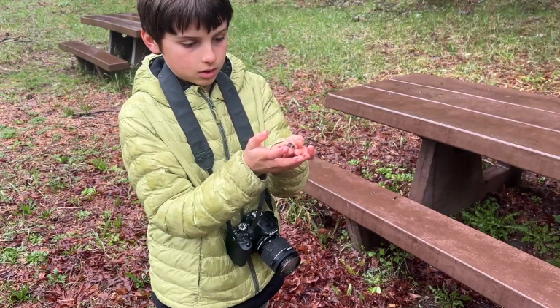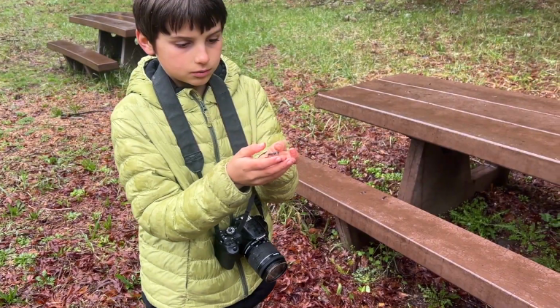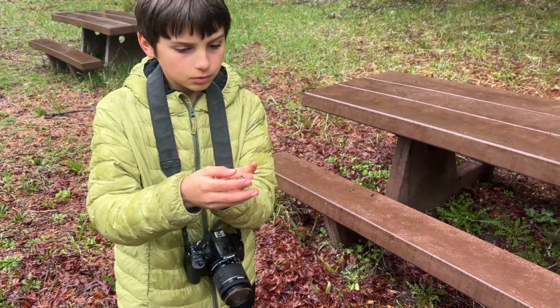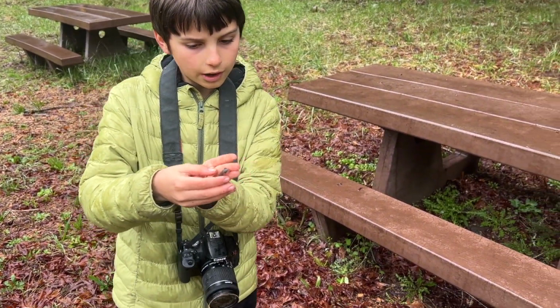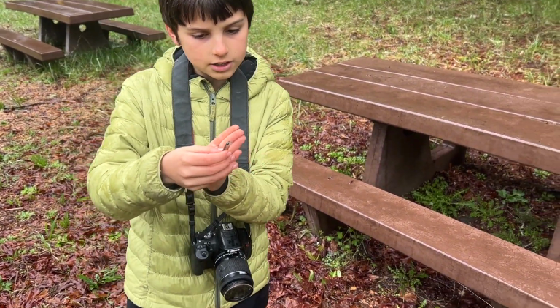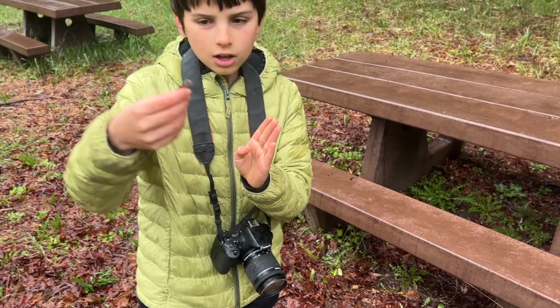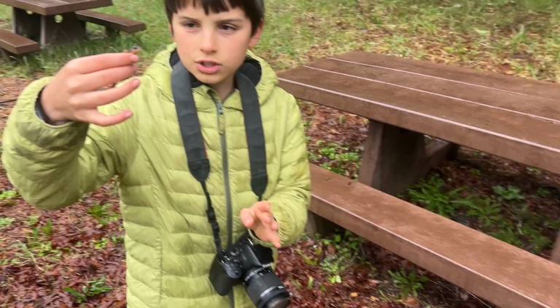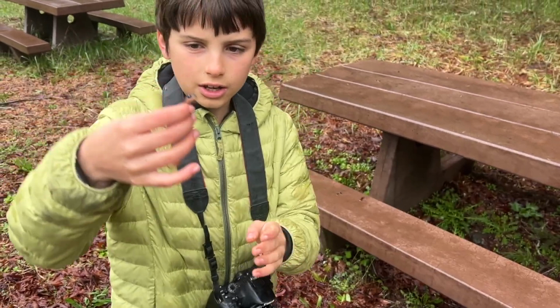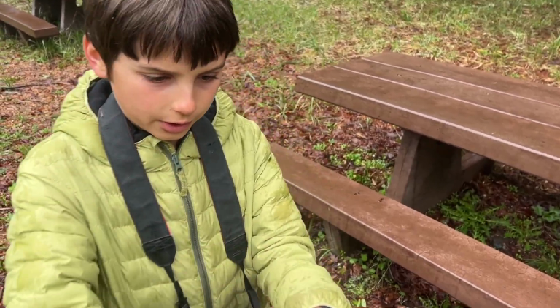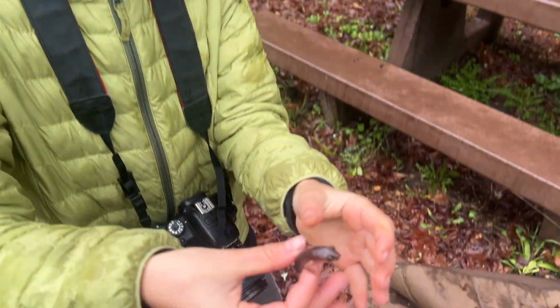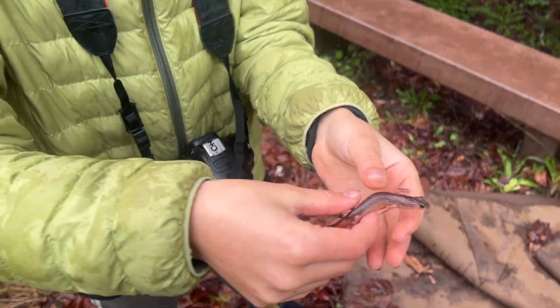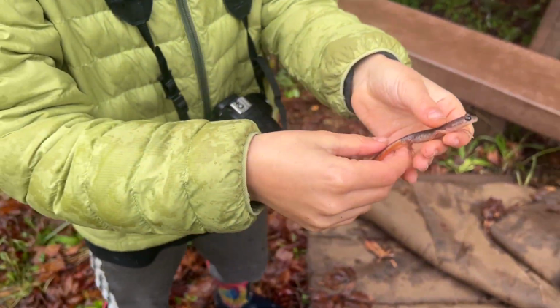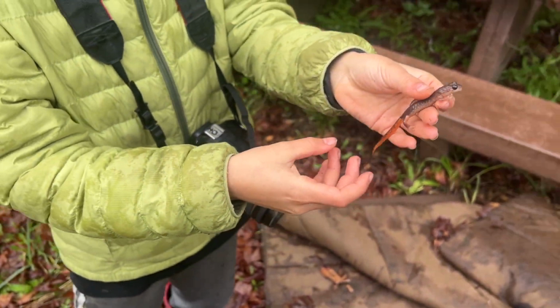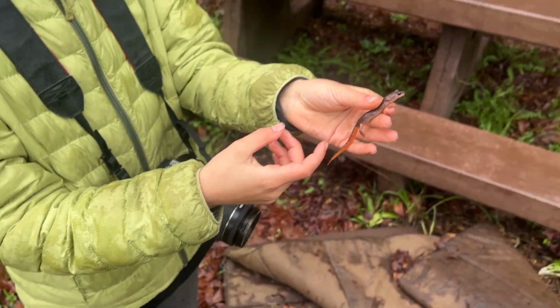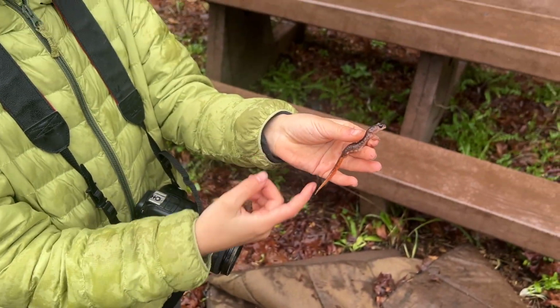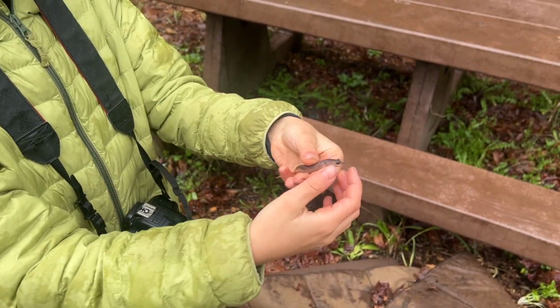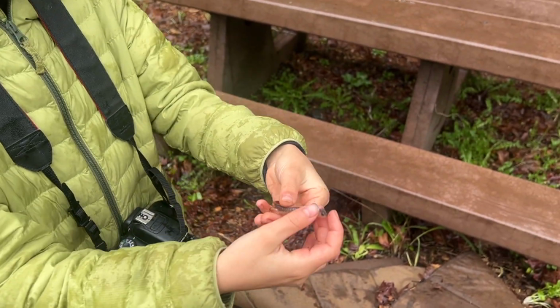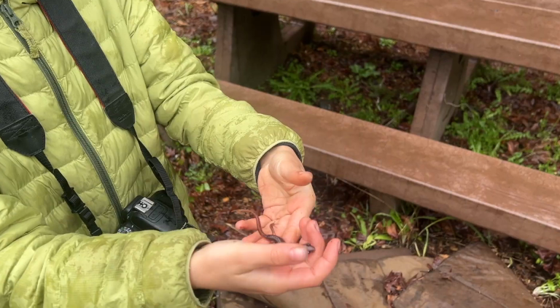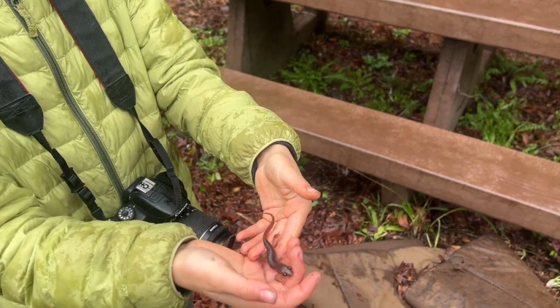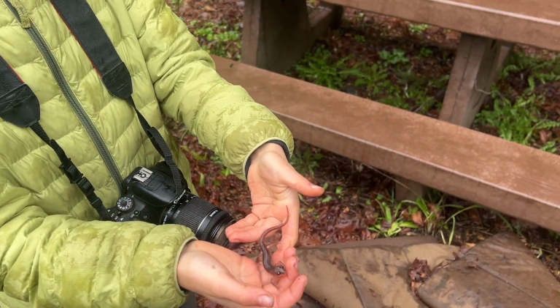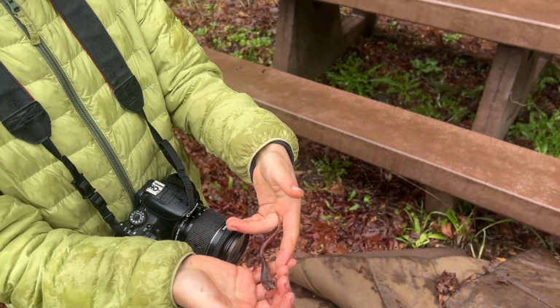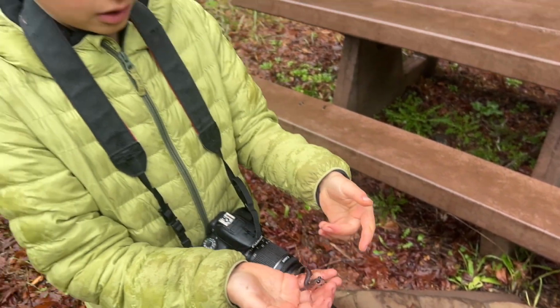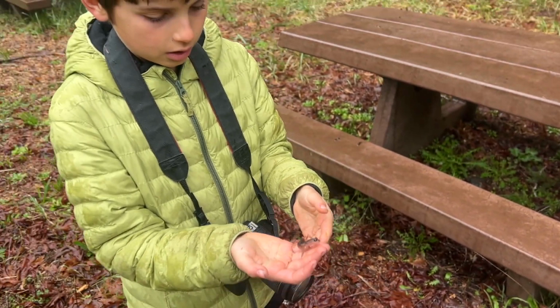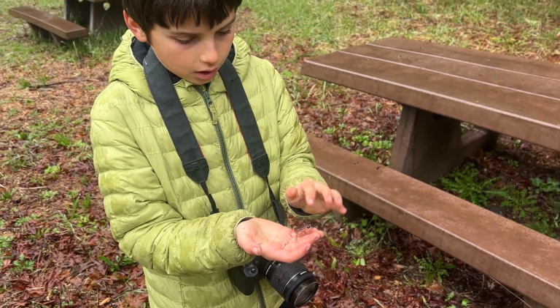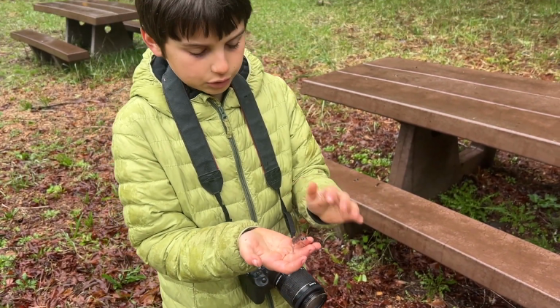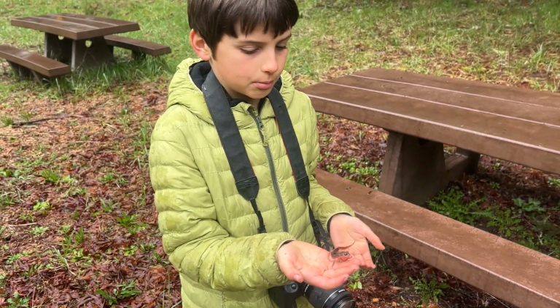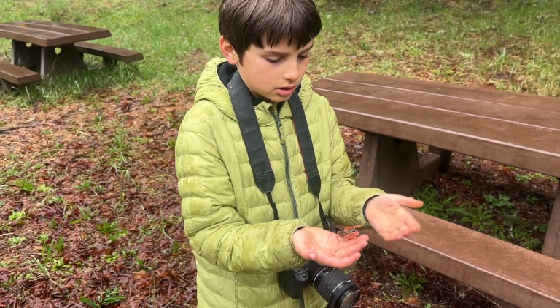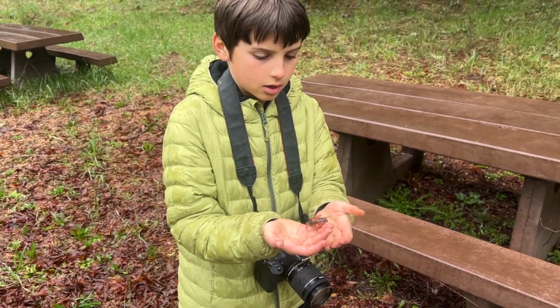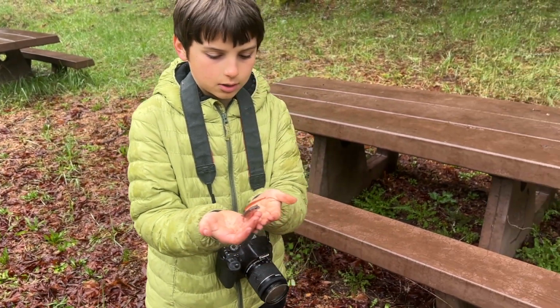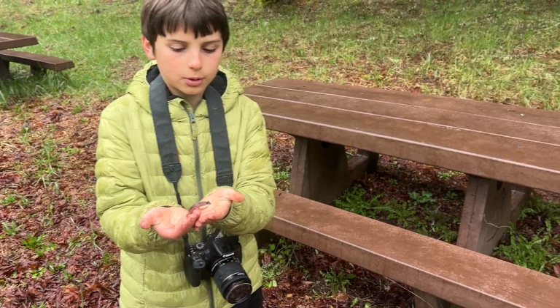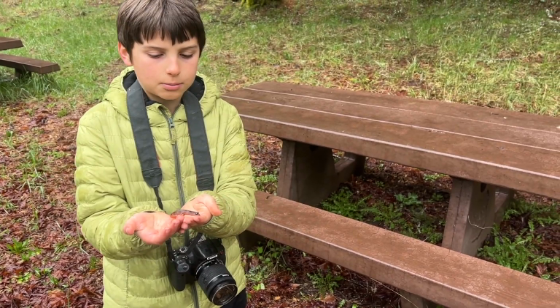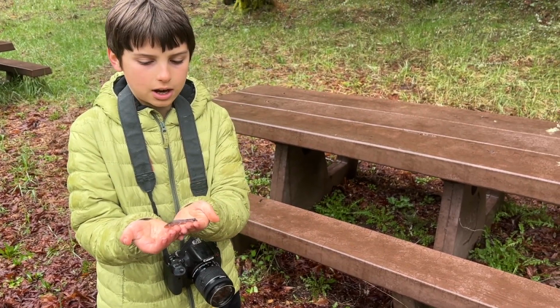Alright guys, just got an Oregon Ensatina. Looks like an Oregon-painted hybrid because of the tail - also the armpits. So probably an Oregon-painted hybrid.